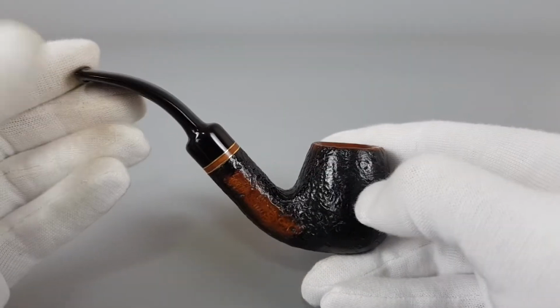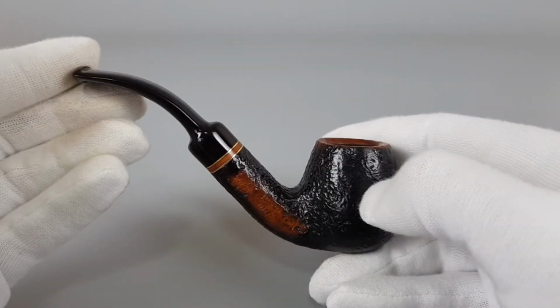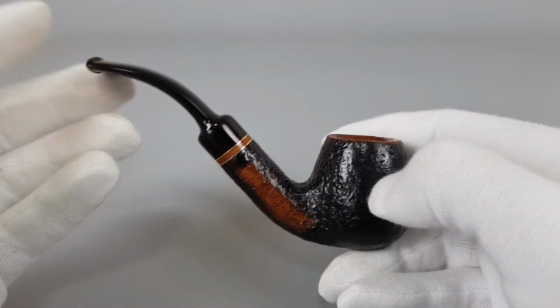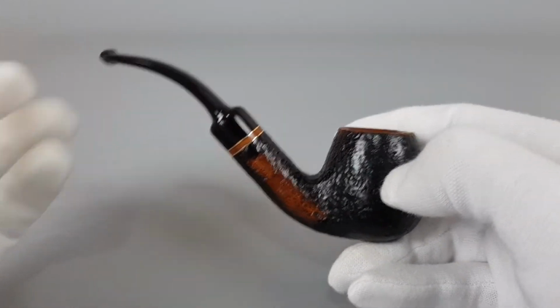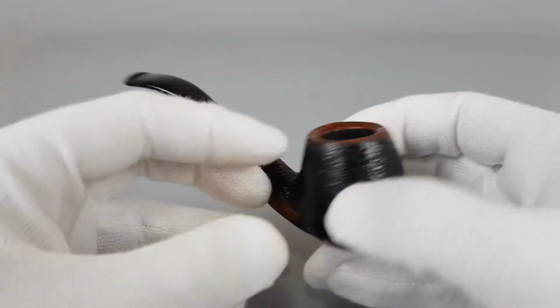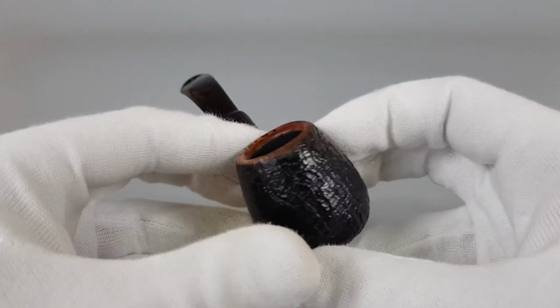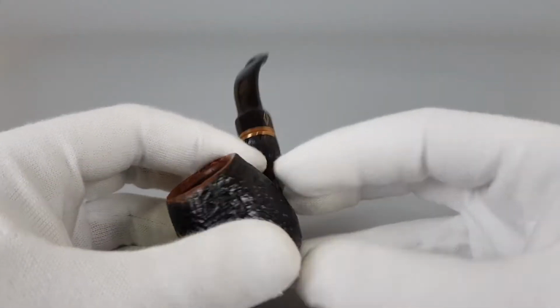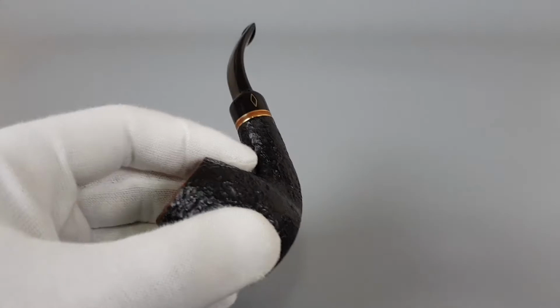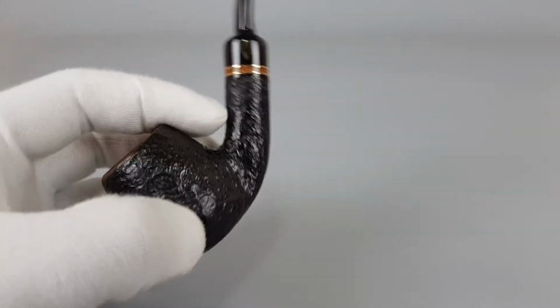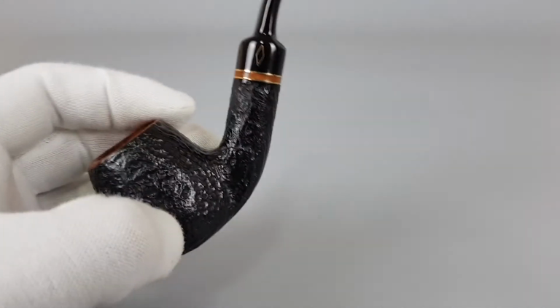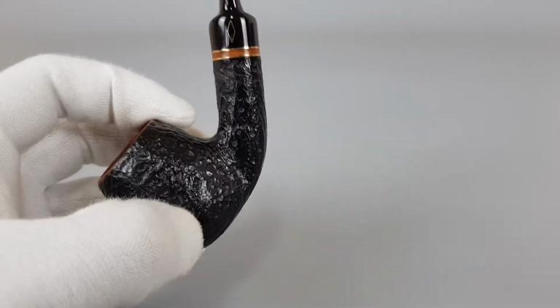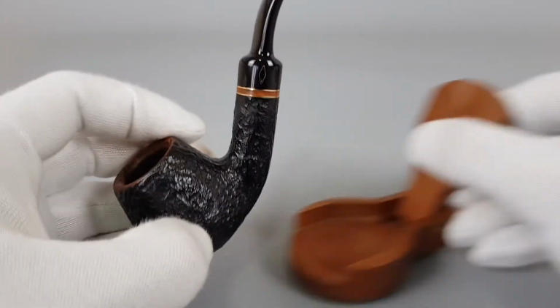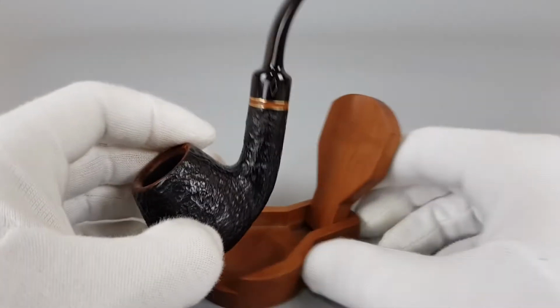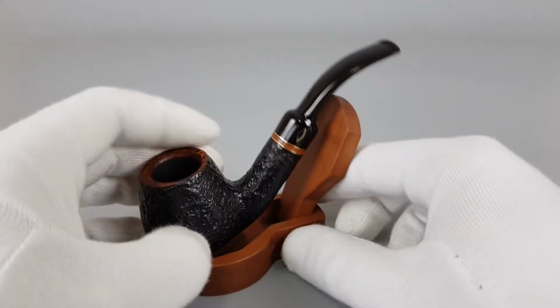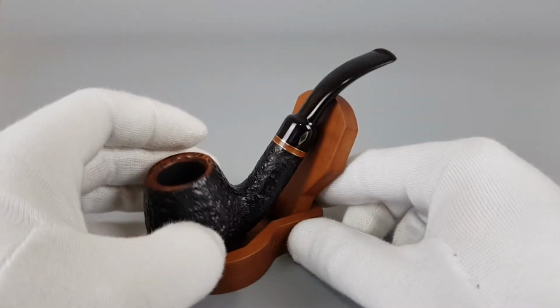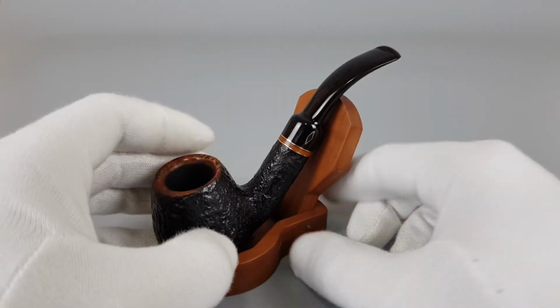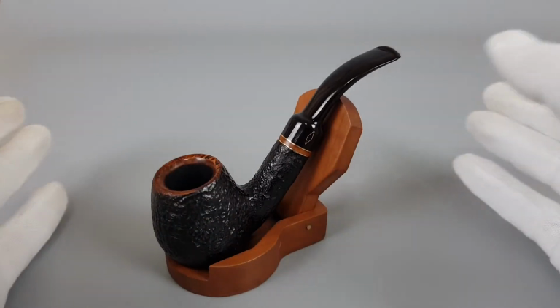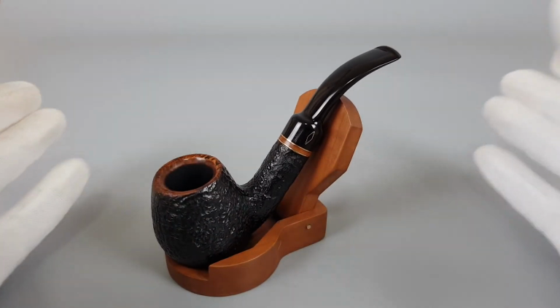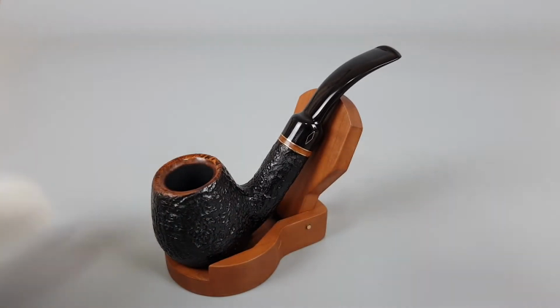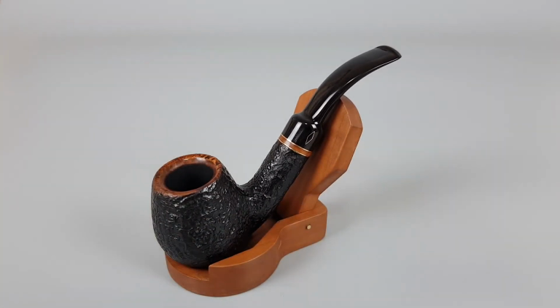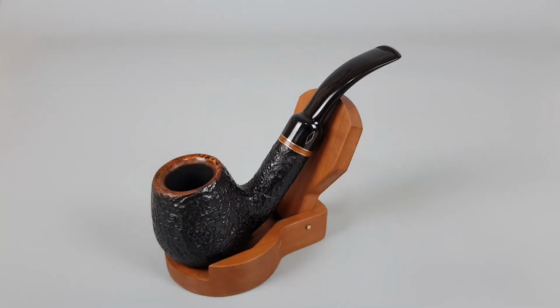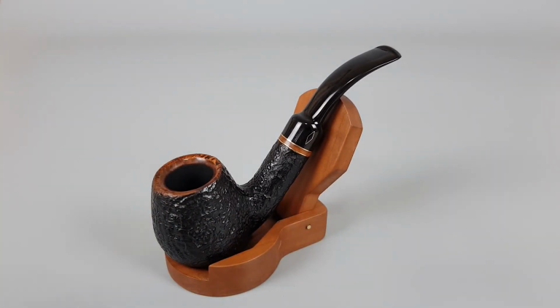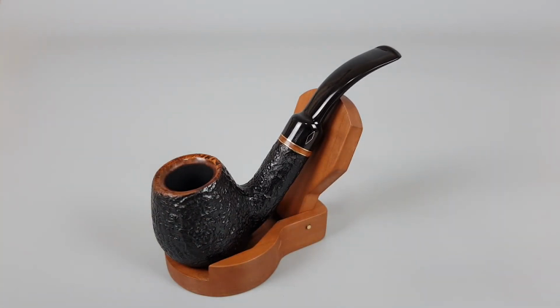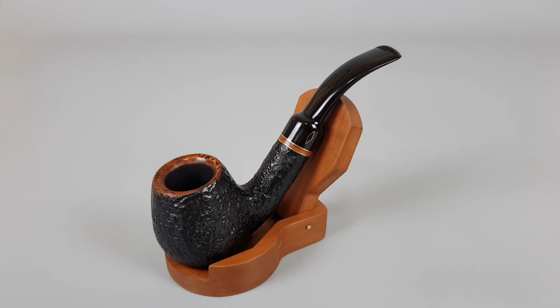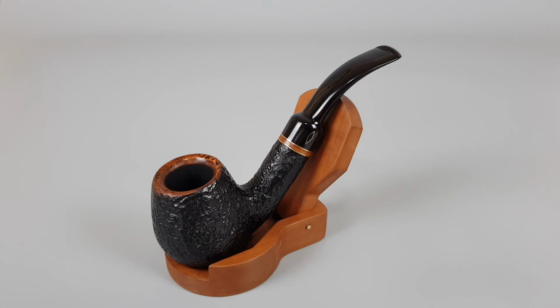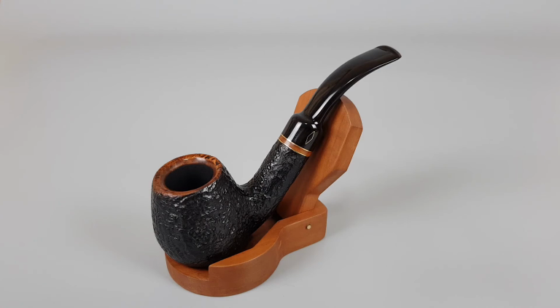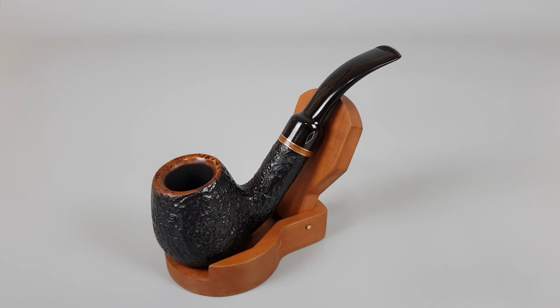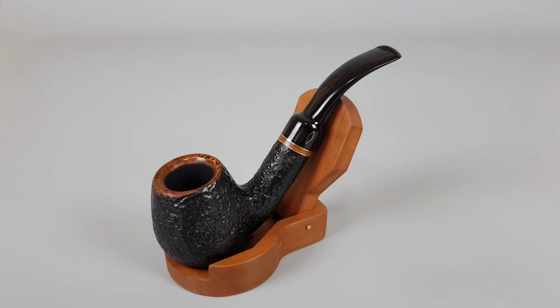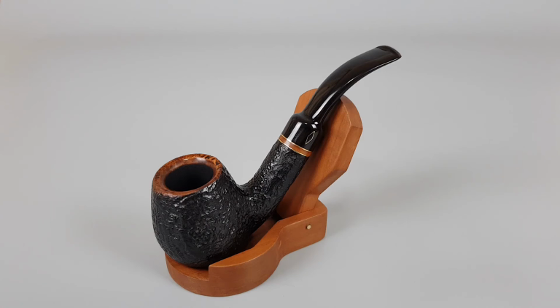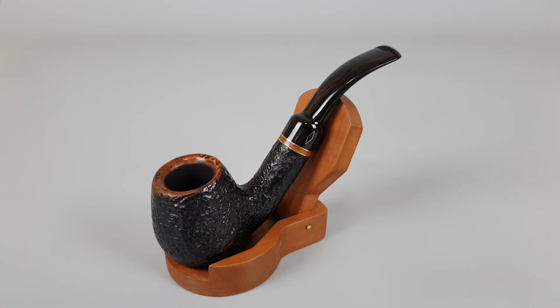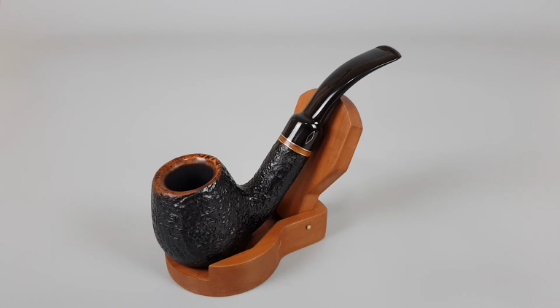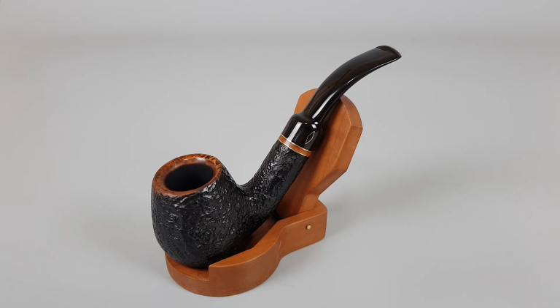Elegant looking pipe in fantastic condition. That would be all for this short presentation. Thank you all for watching and see you in the next one.